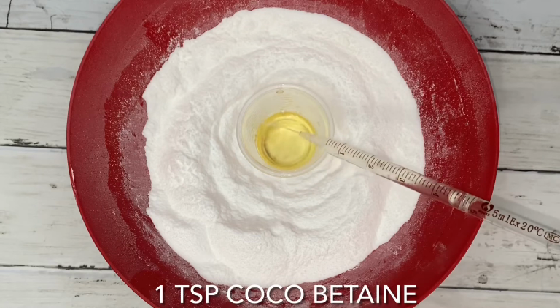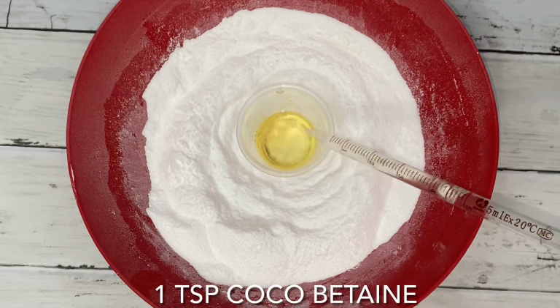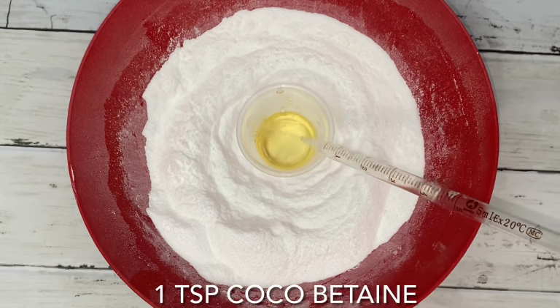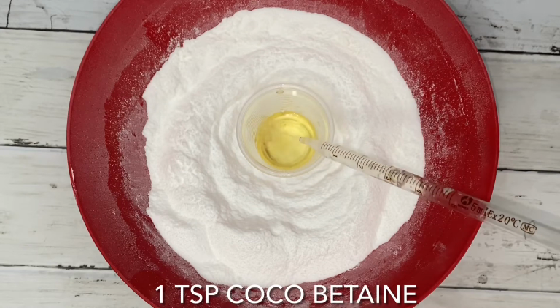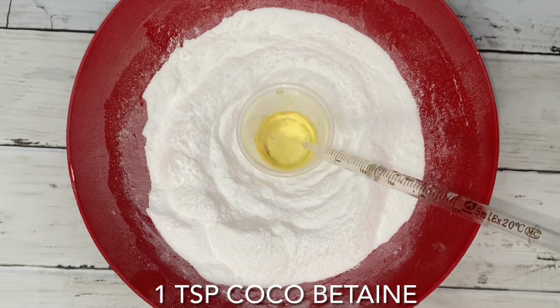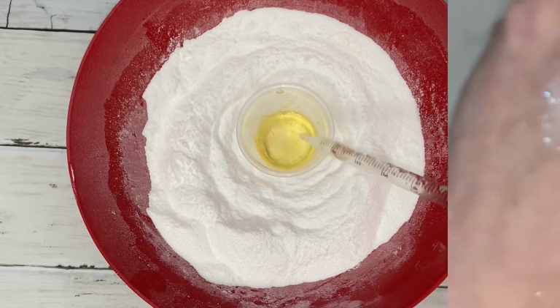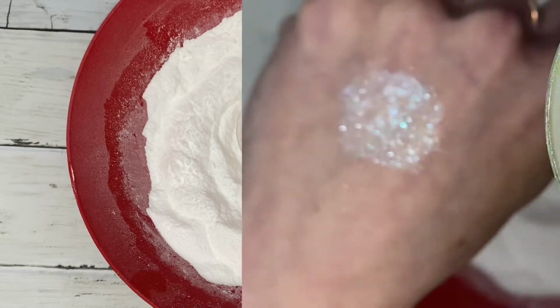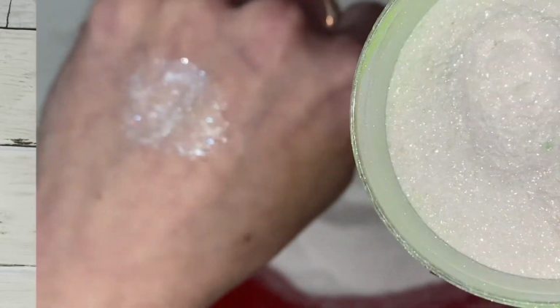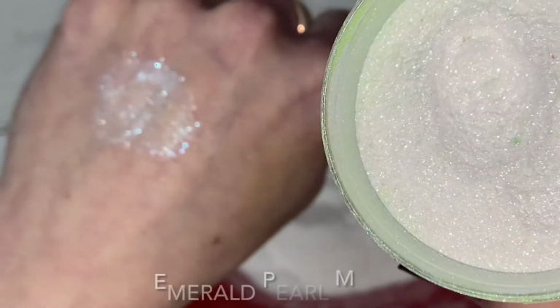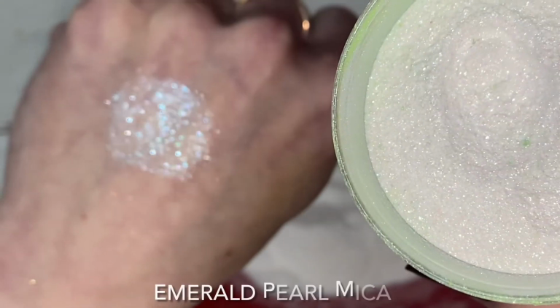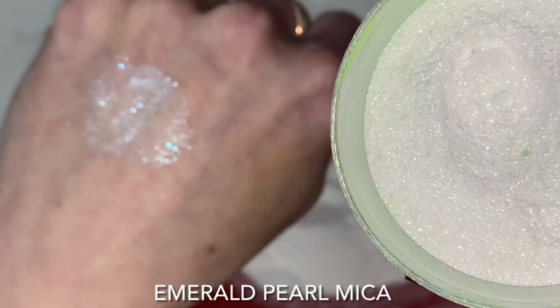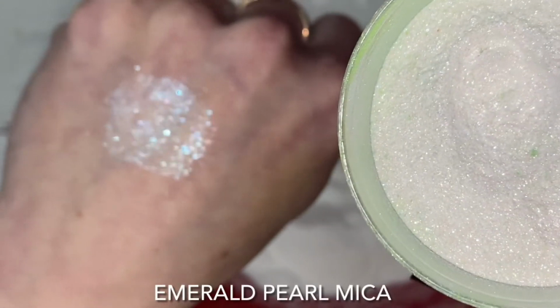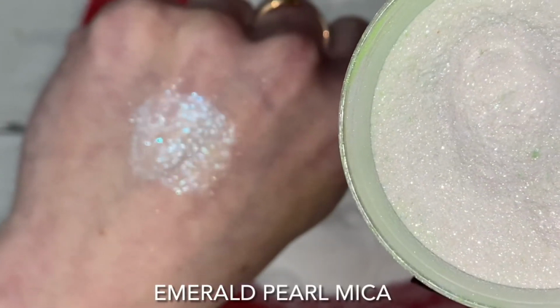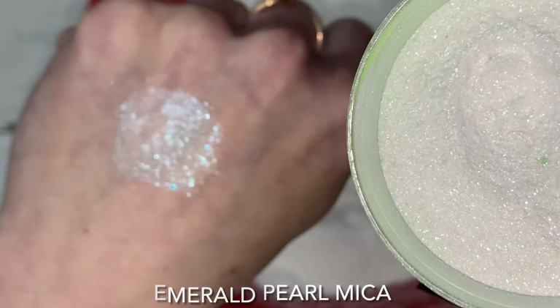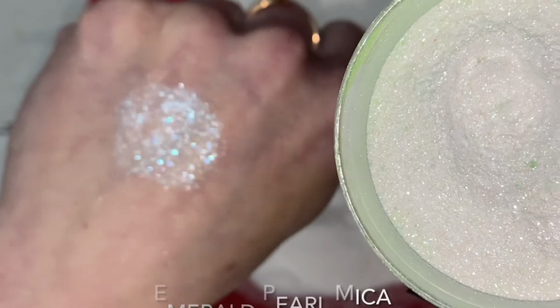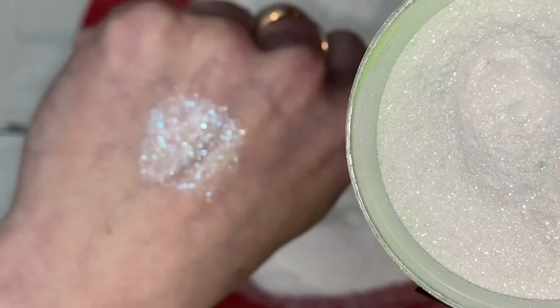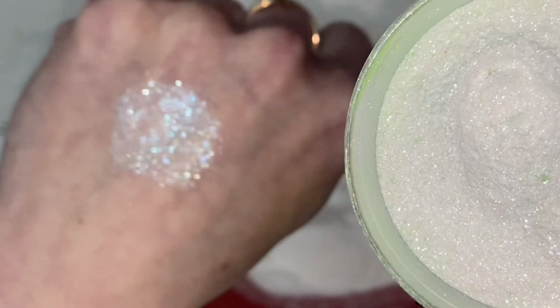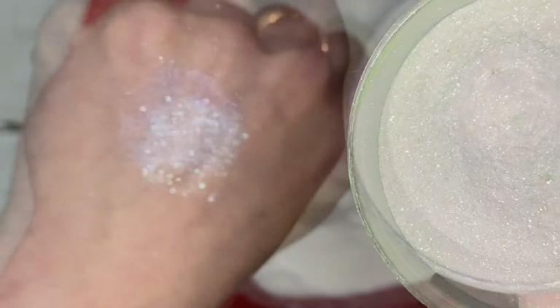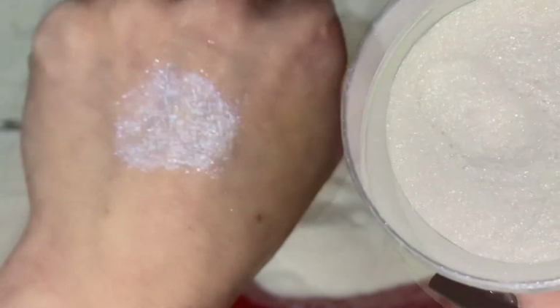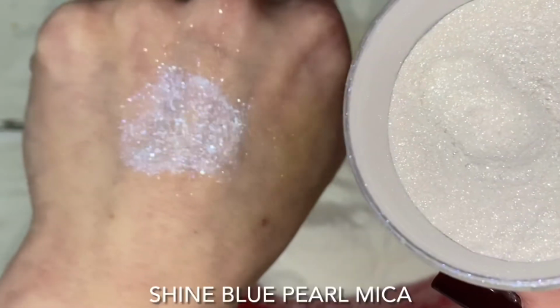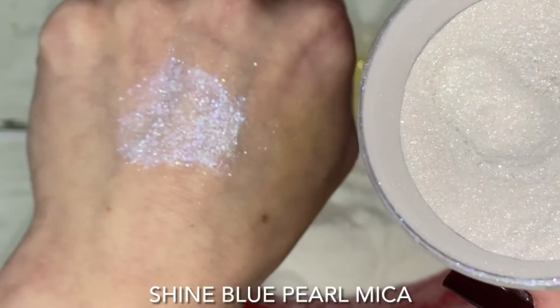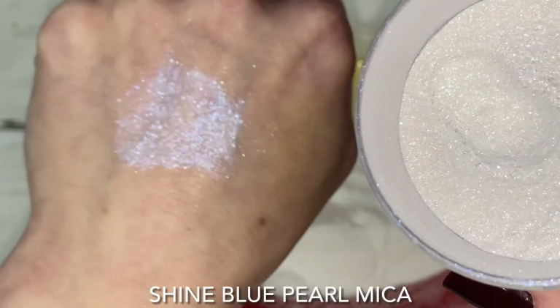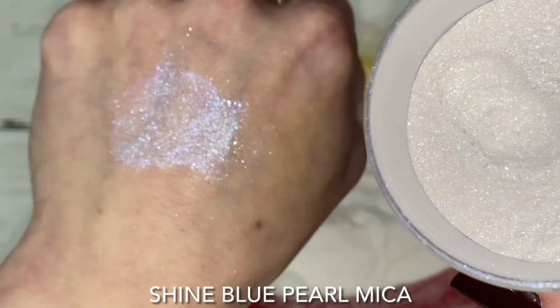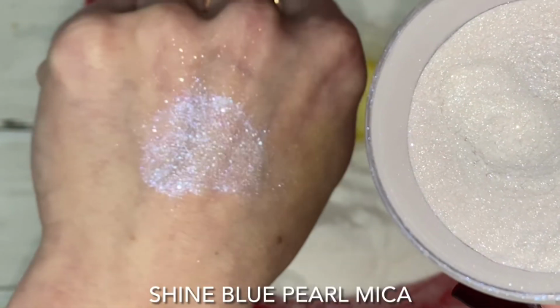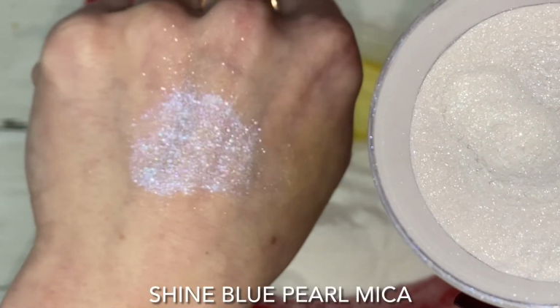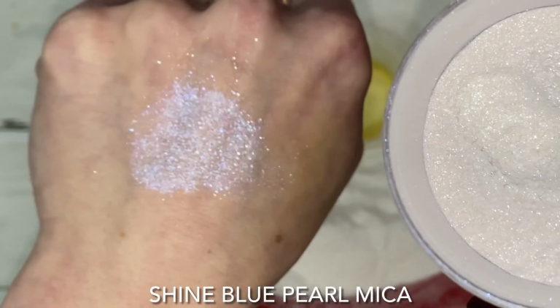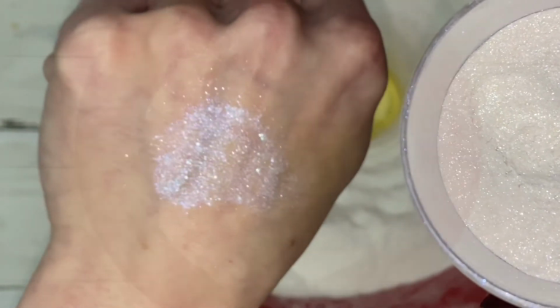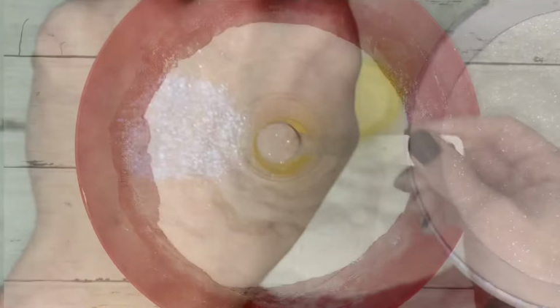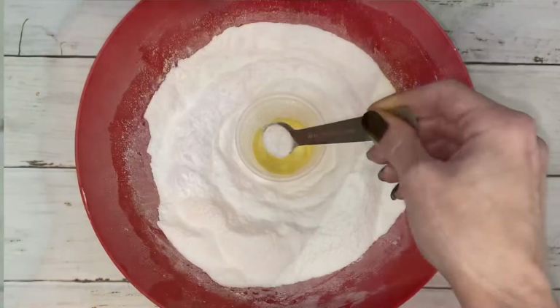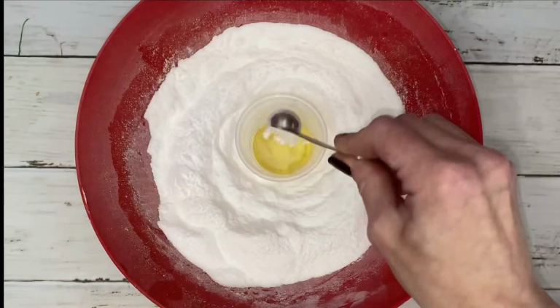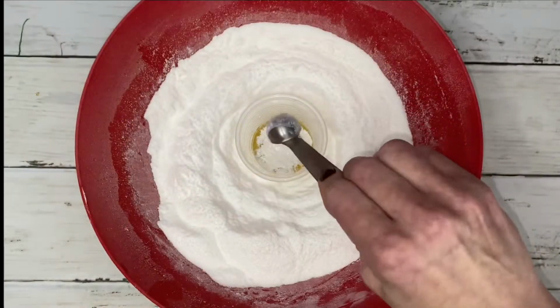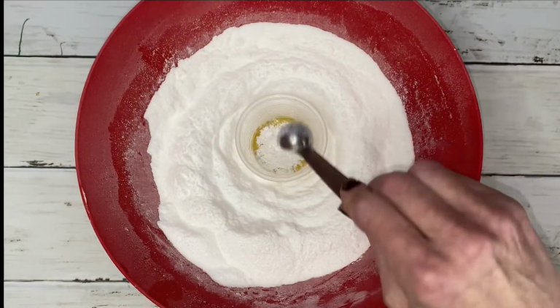I've never vocally recommended a product before, but I am now. I highly recommend these two micas. As far as sparkle goes, it does not get better than this. You will thank me in the comments, I promise.